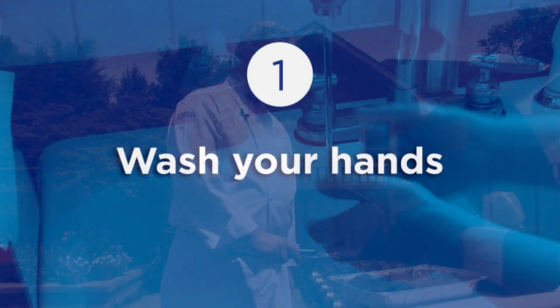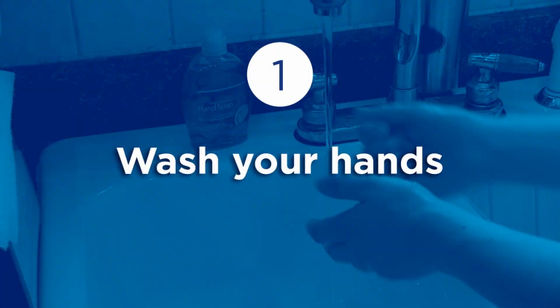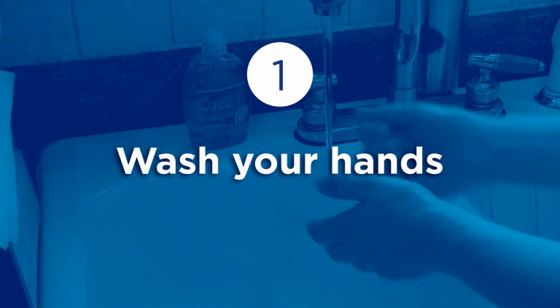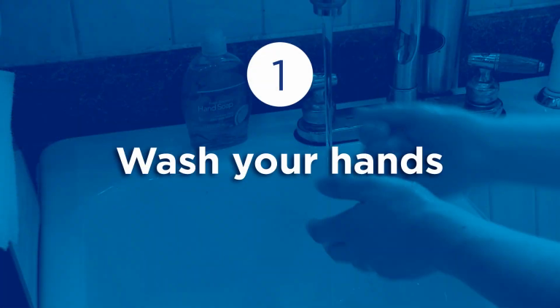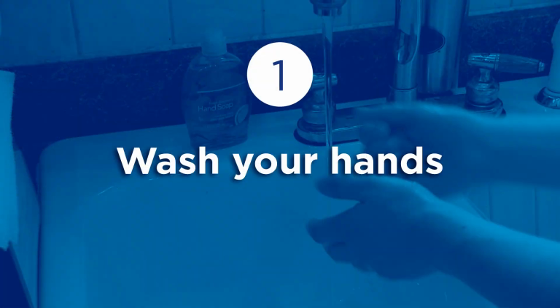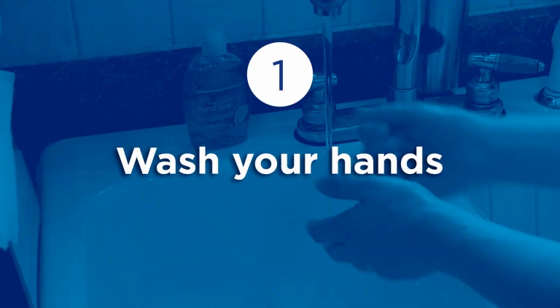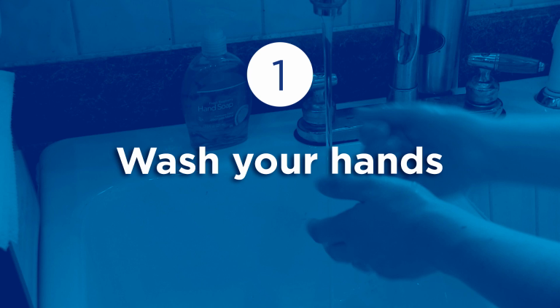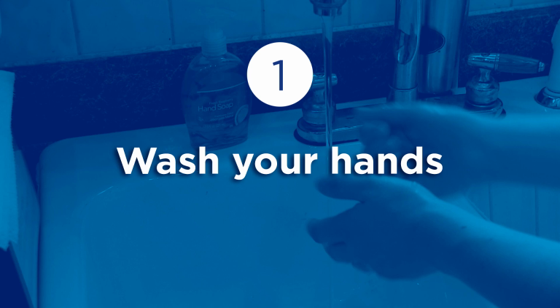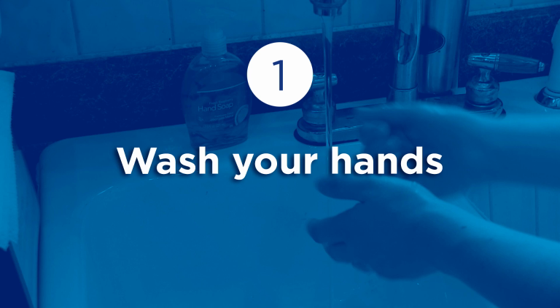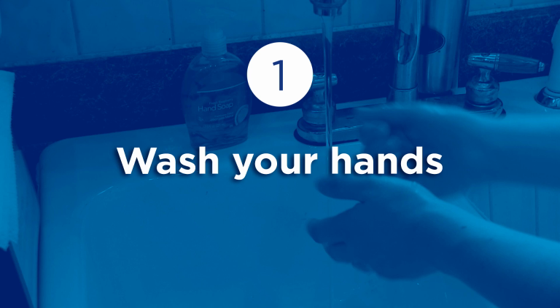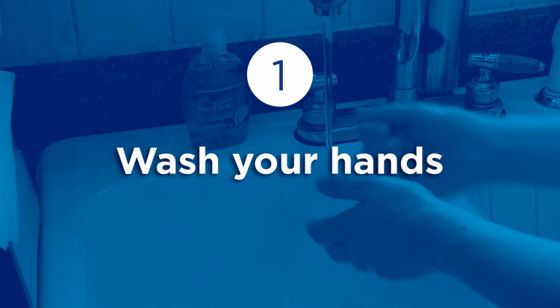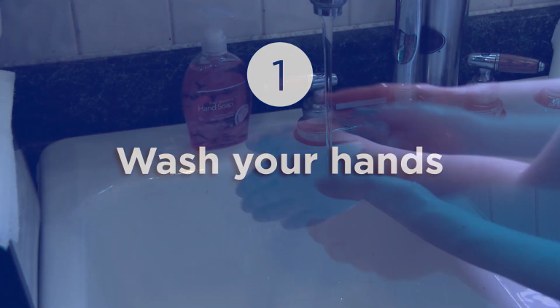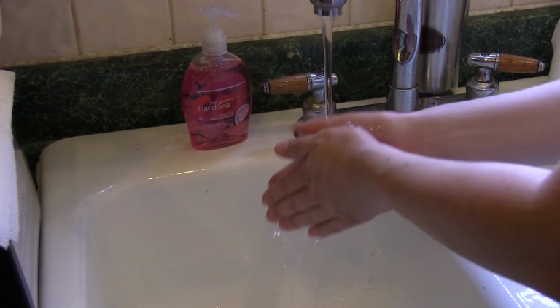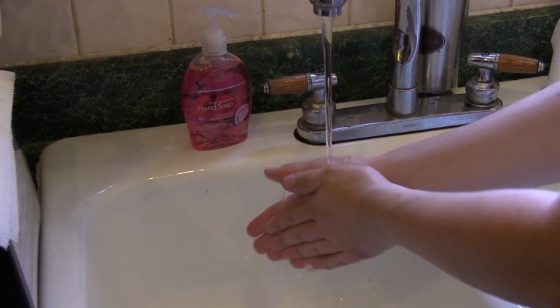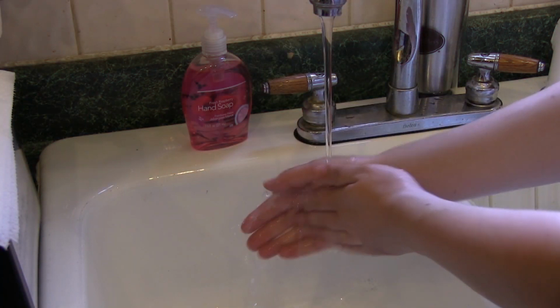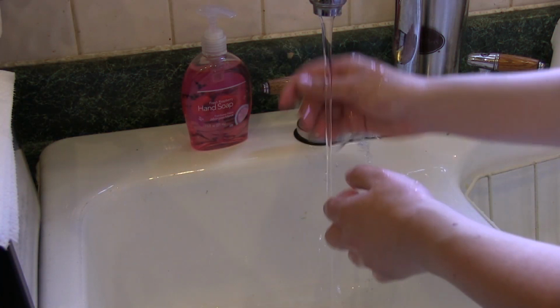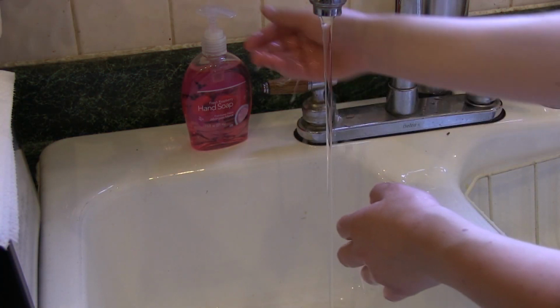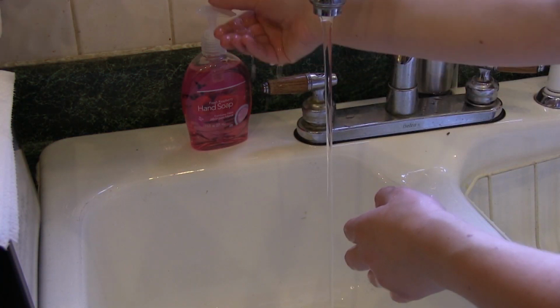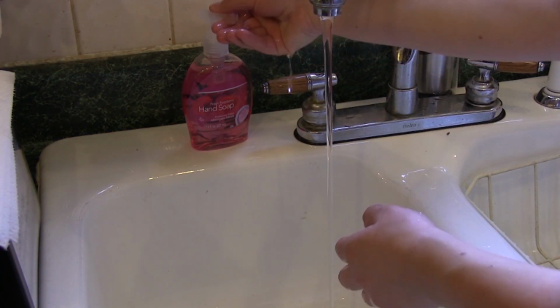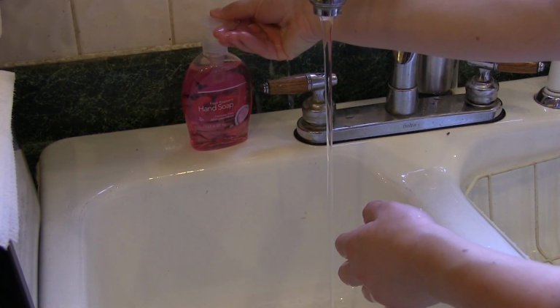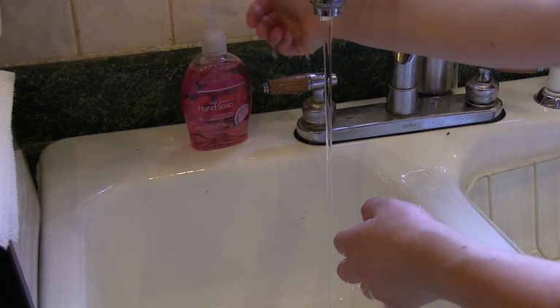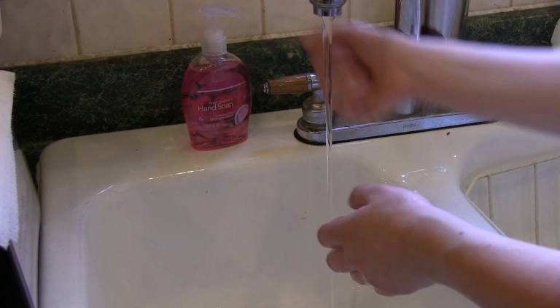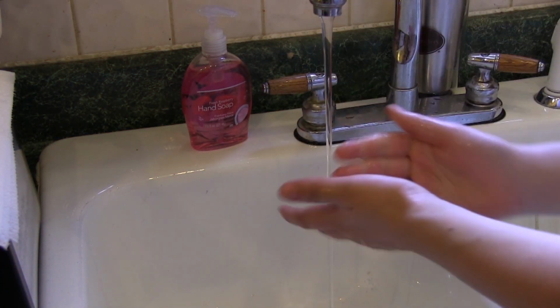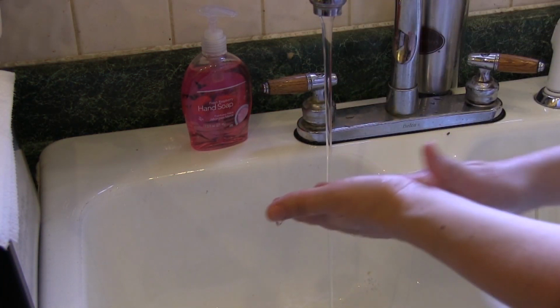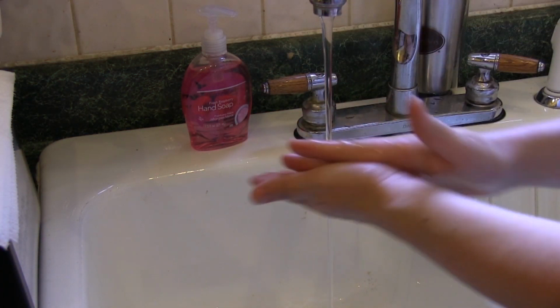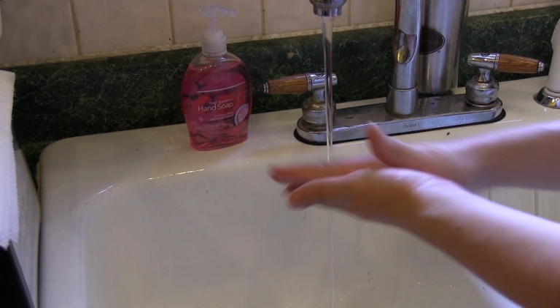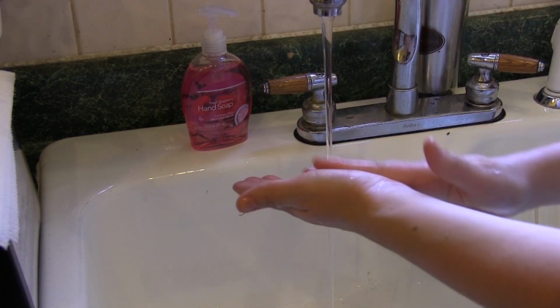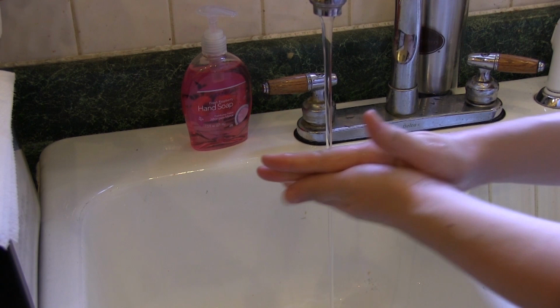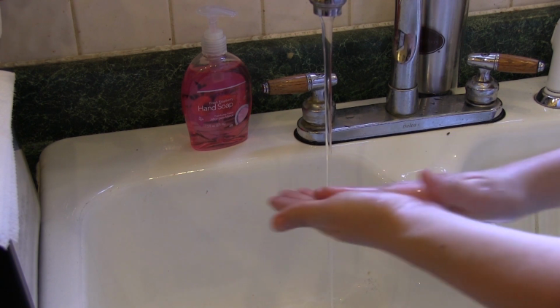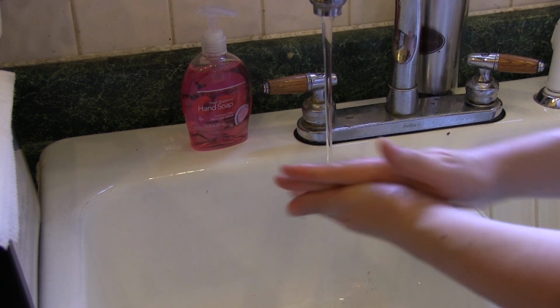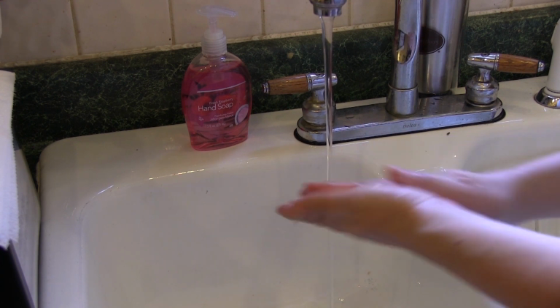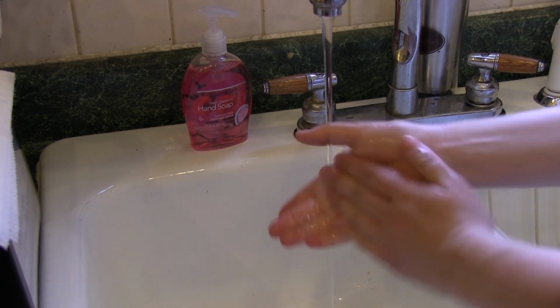You must wash your hands before and after handling raw food. The entire hand washing process should take at least 20 seconds and should include the following steps.